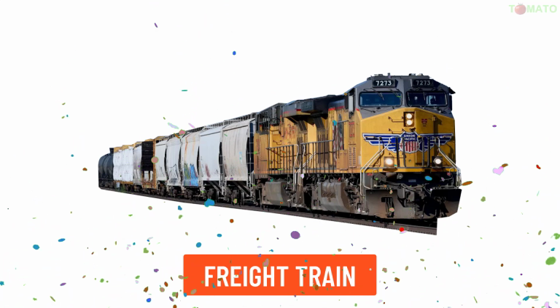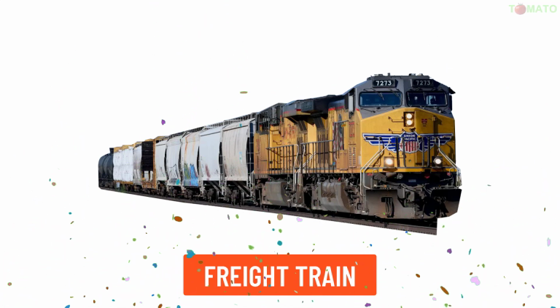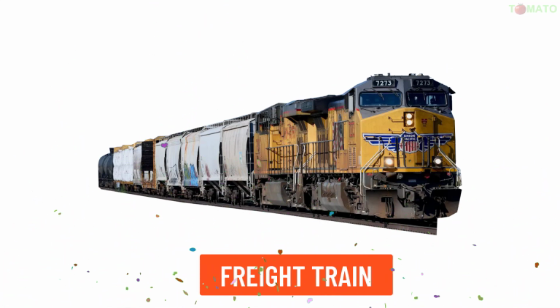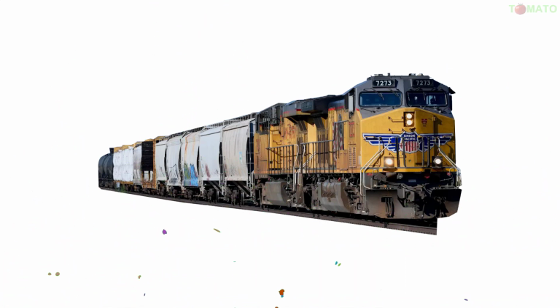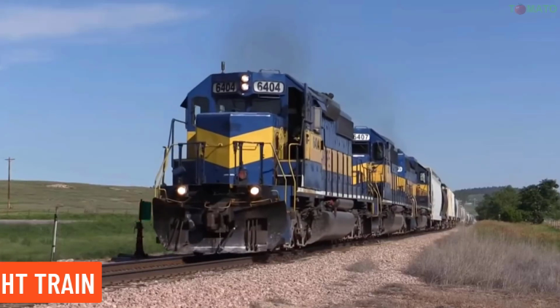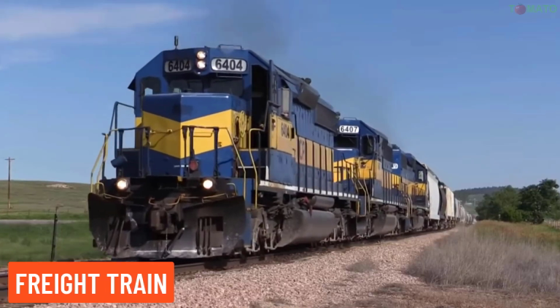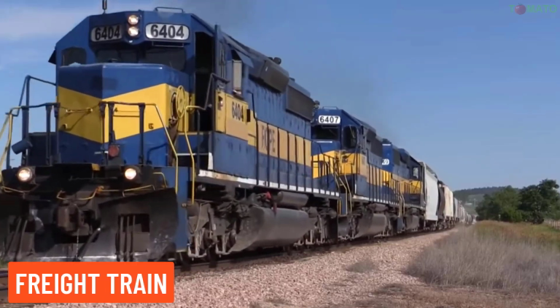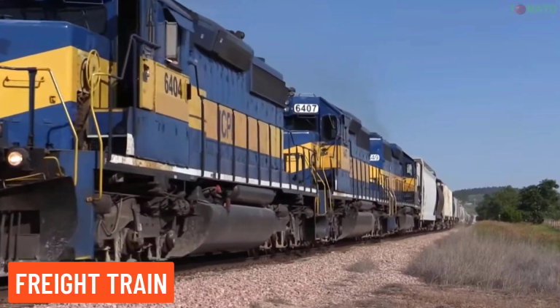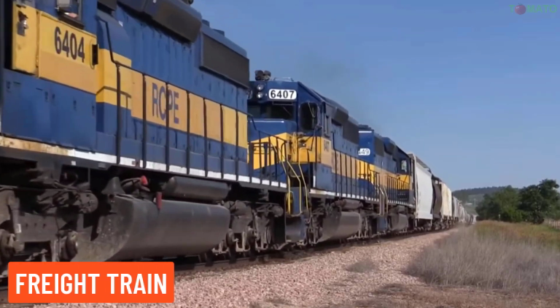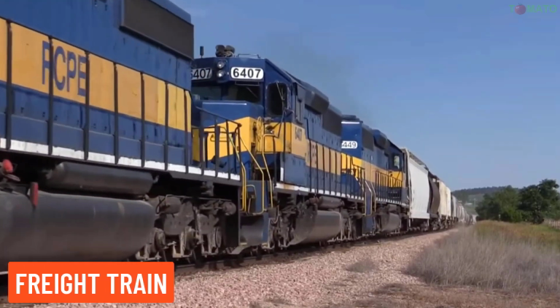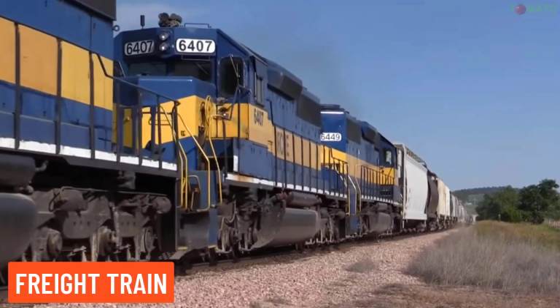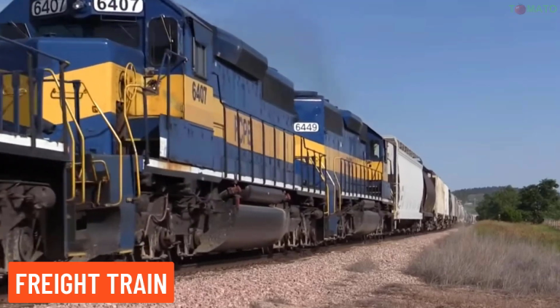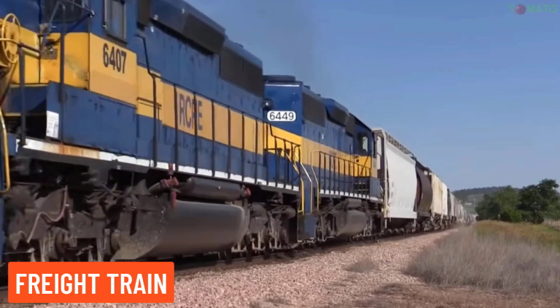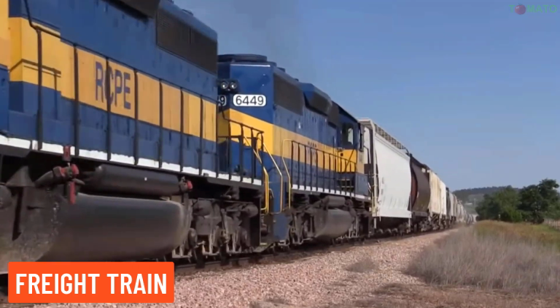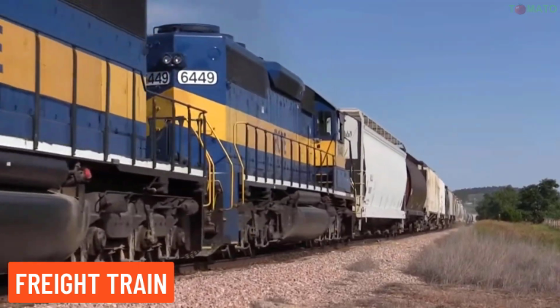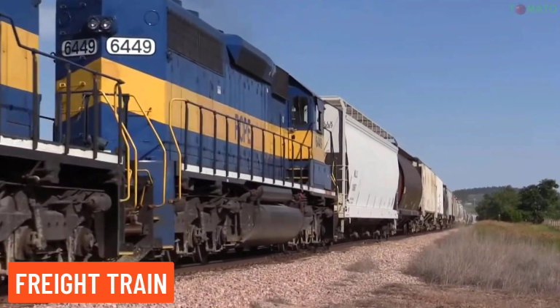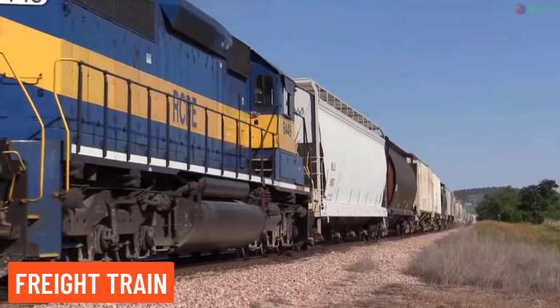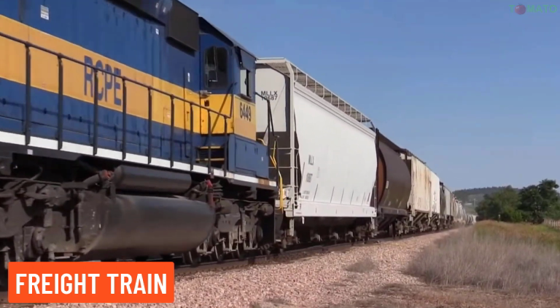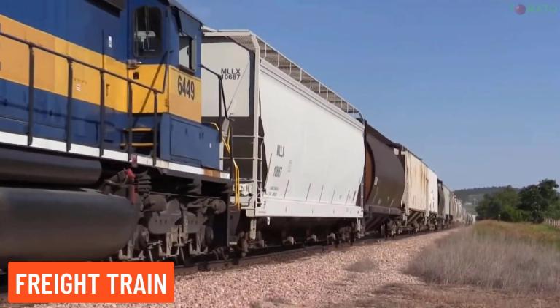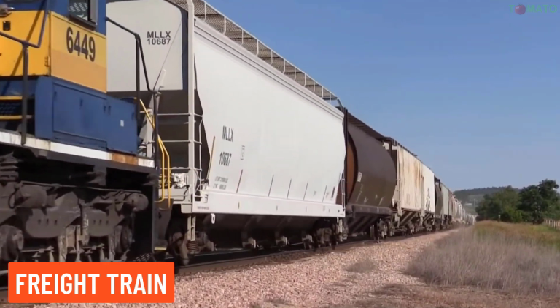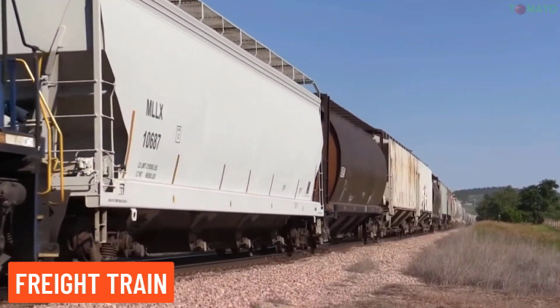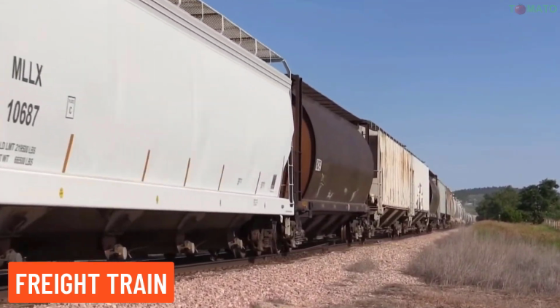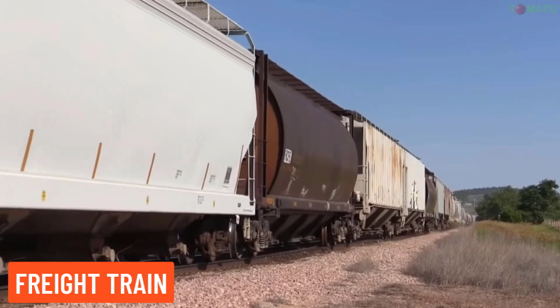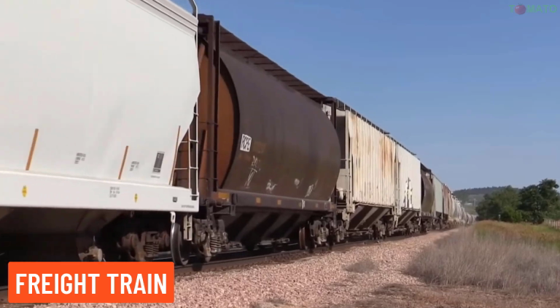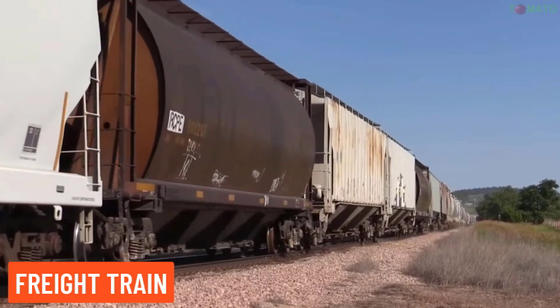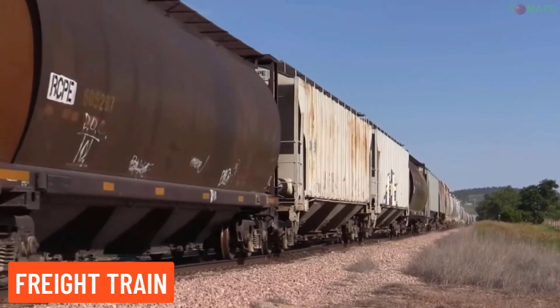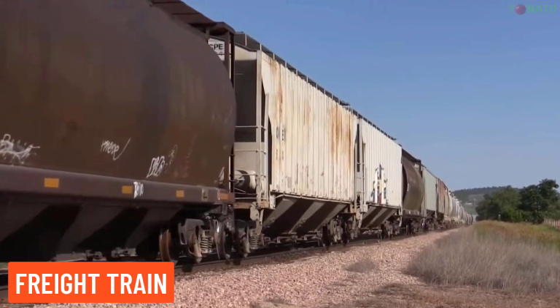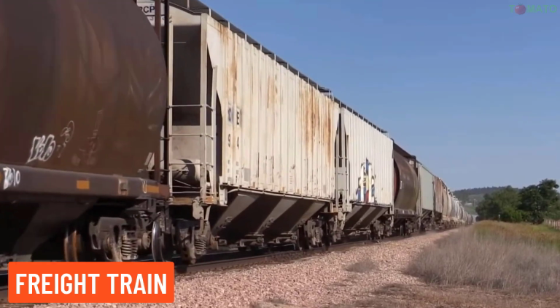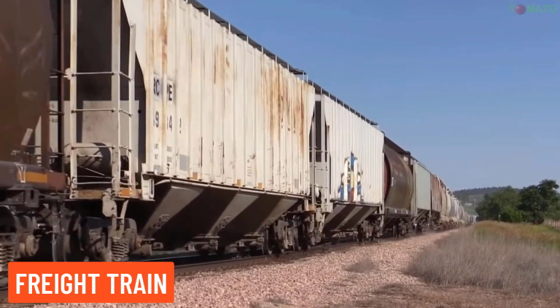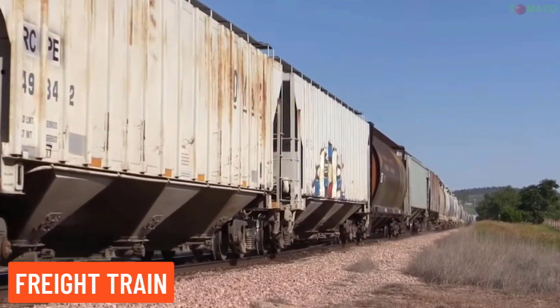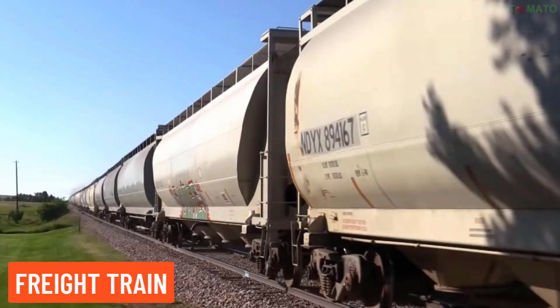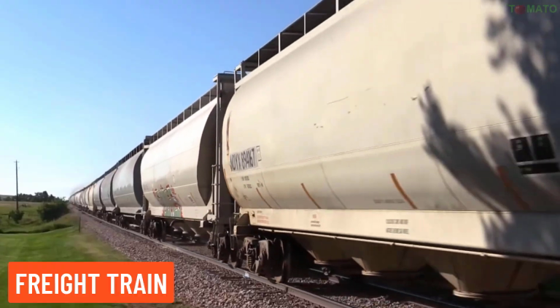Freight train — this type of train is used to transport goods instead of passengers. The cars are designed to carry heavy items like coal, industrial products, or commercial goods.